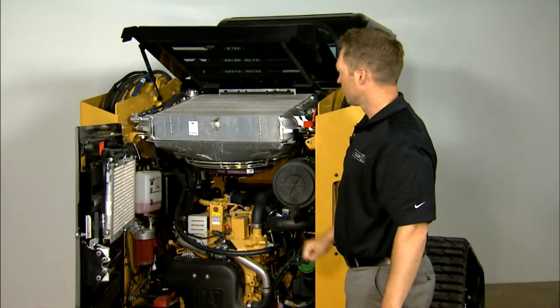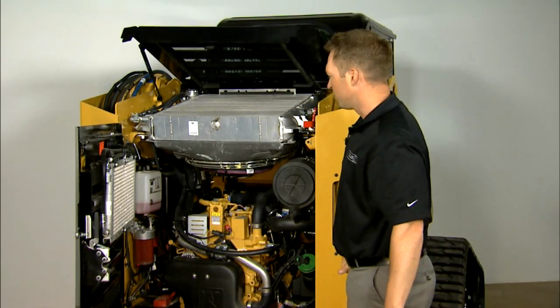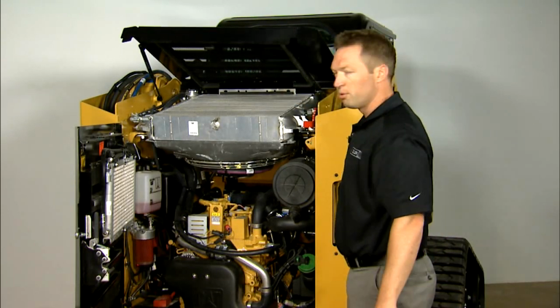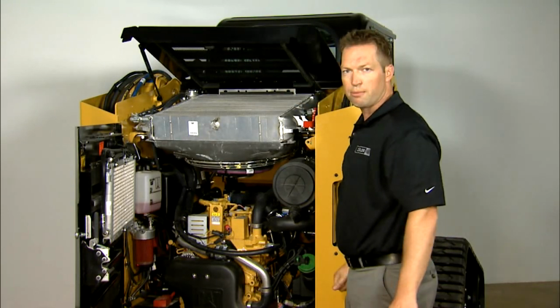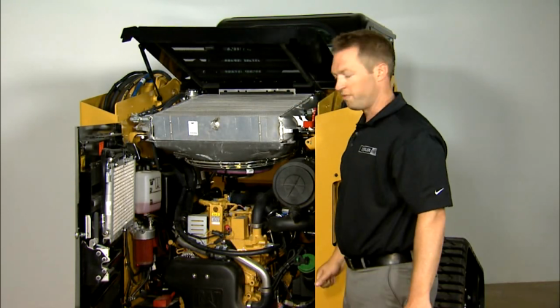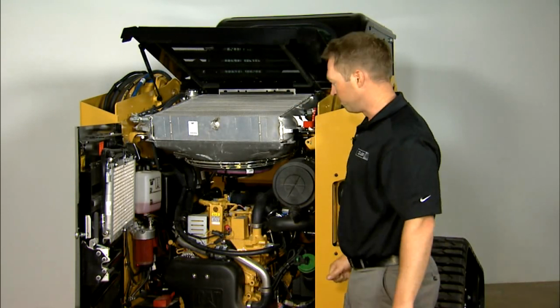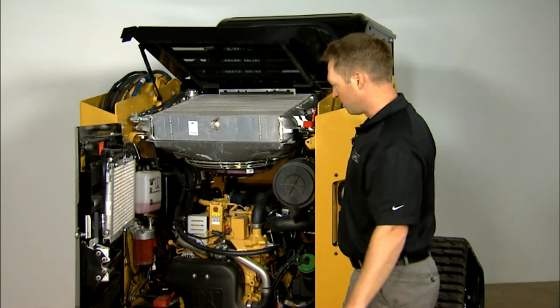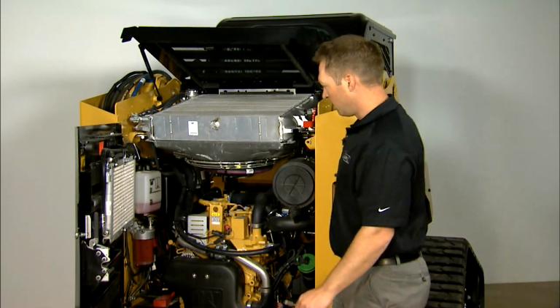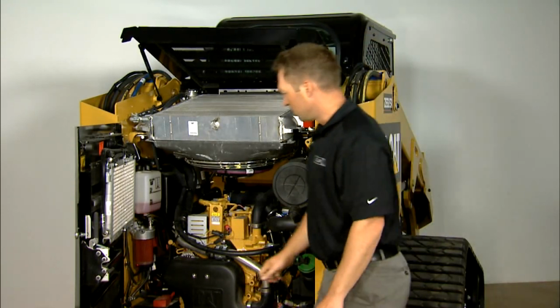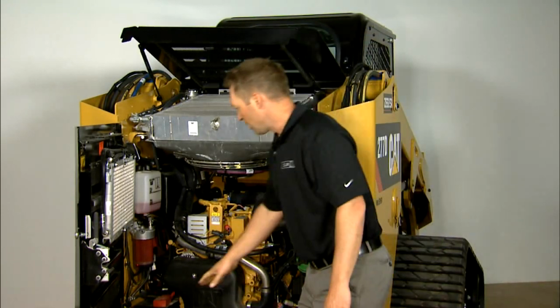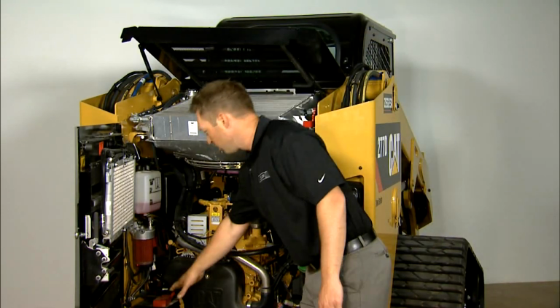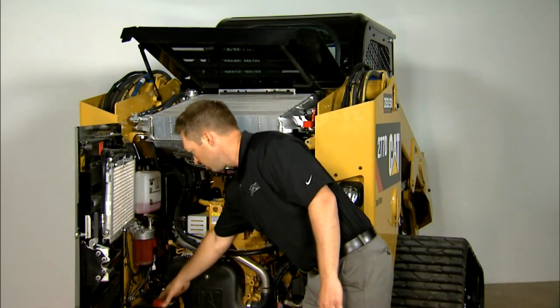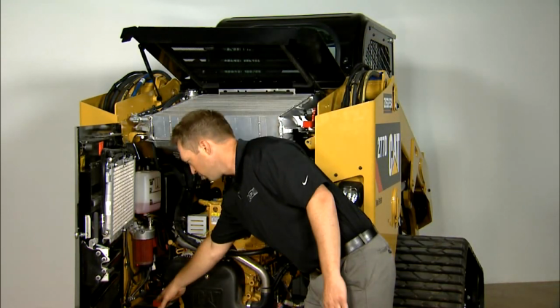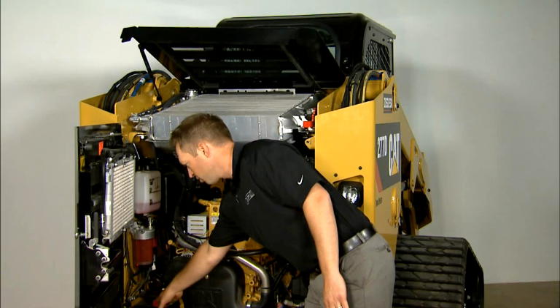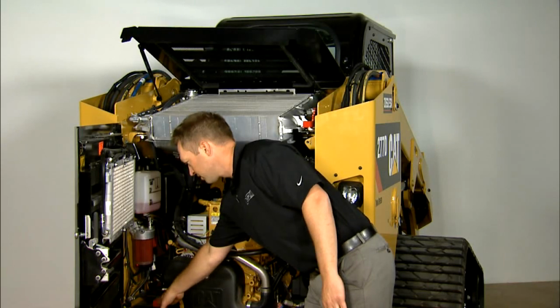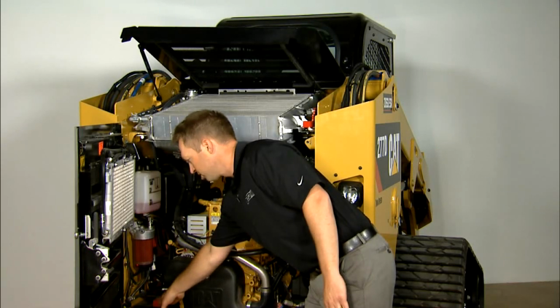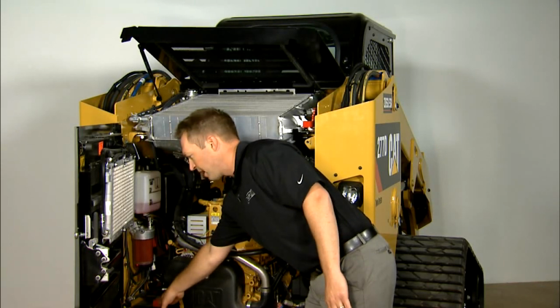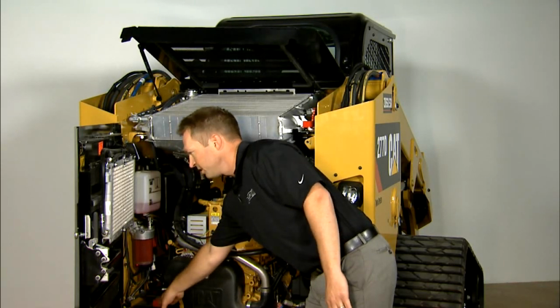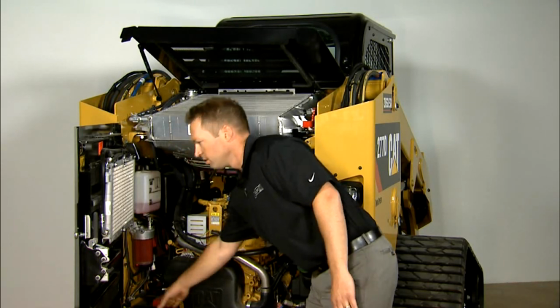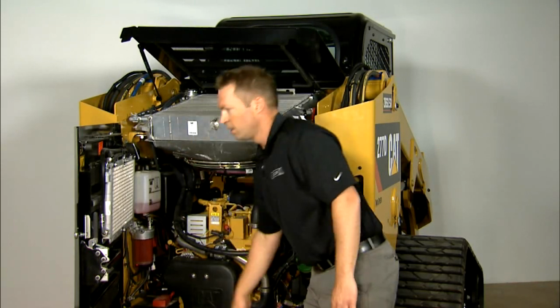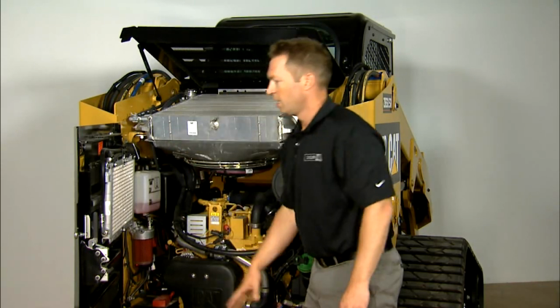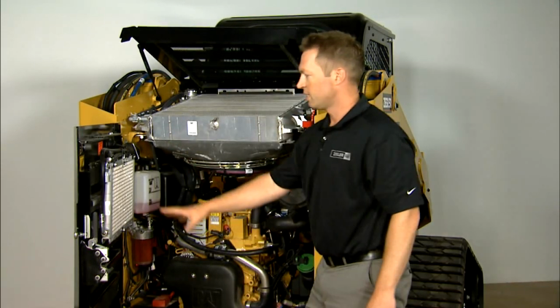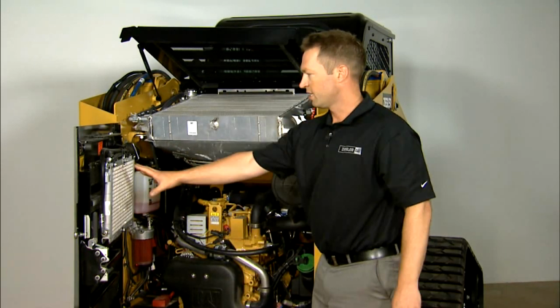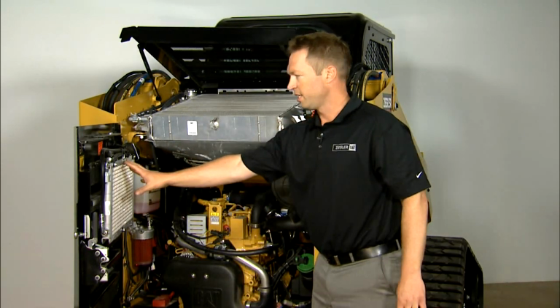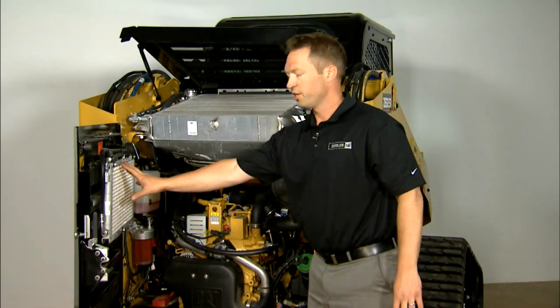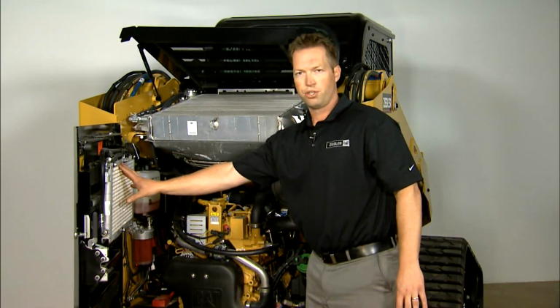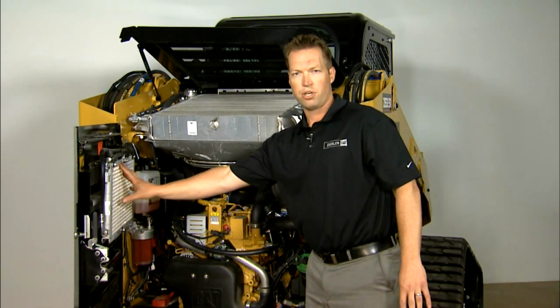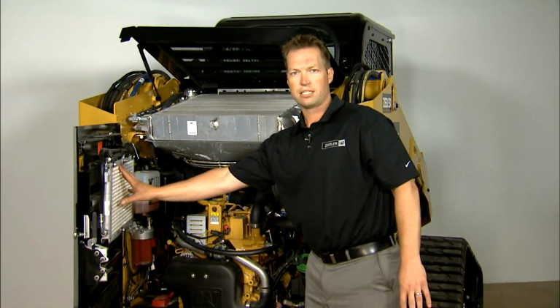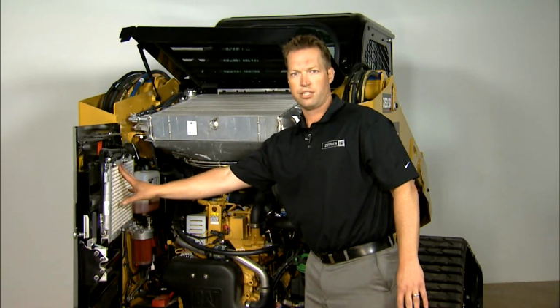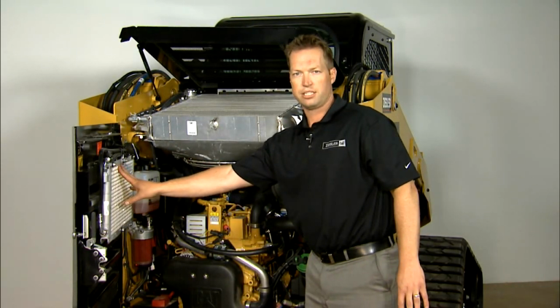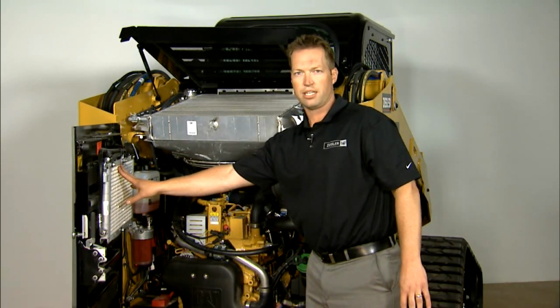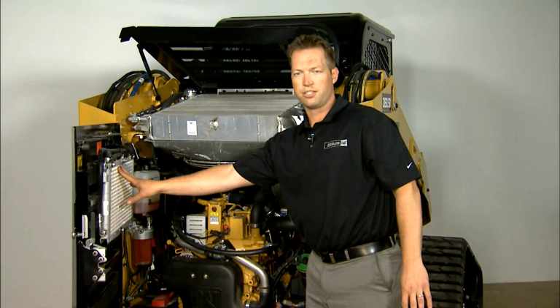Good to double check both of them. Down here, you're going to have good access to your batteries. As you can see here, you have good access to your AC condenser.